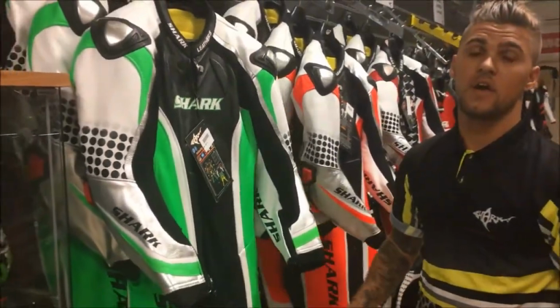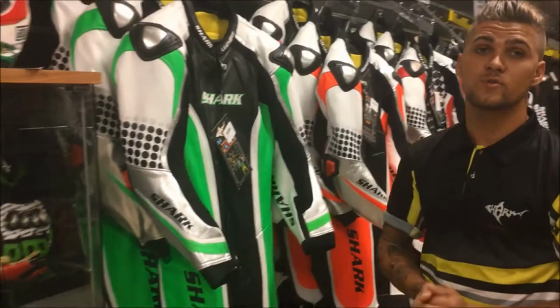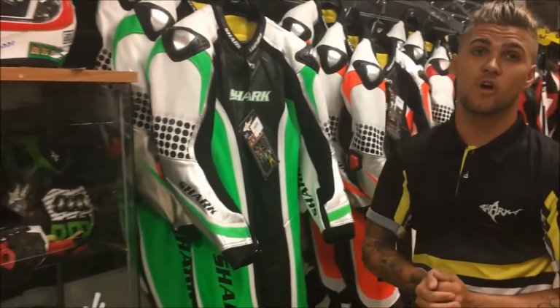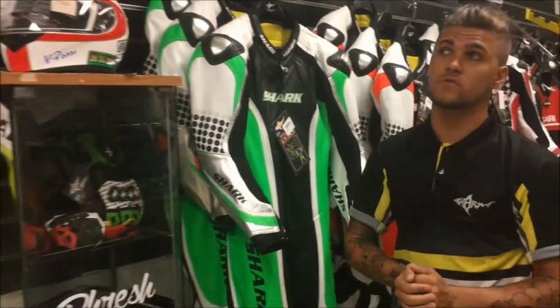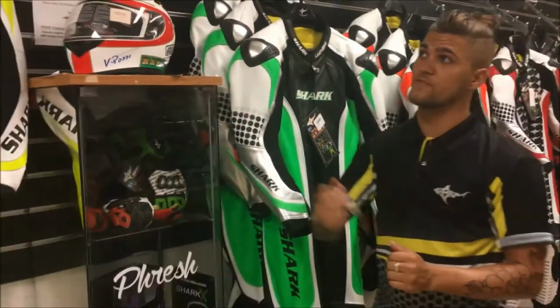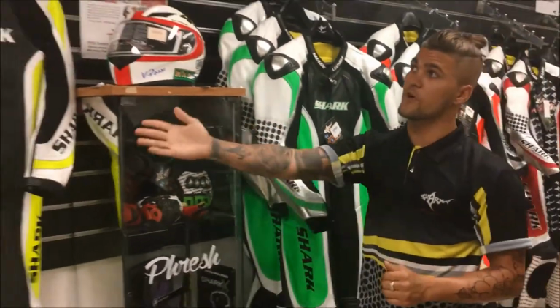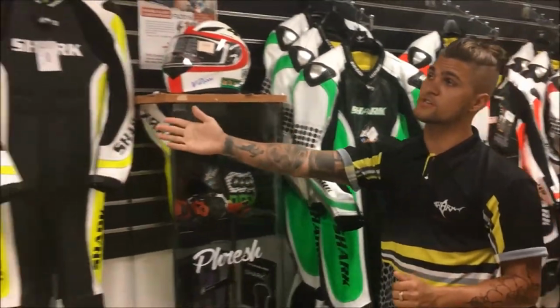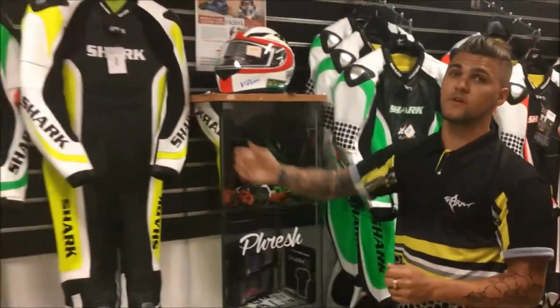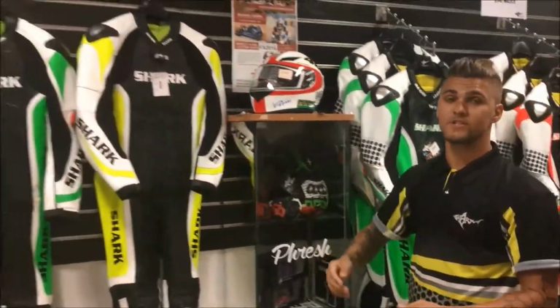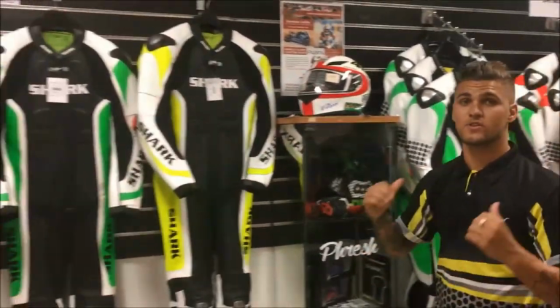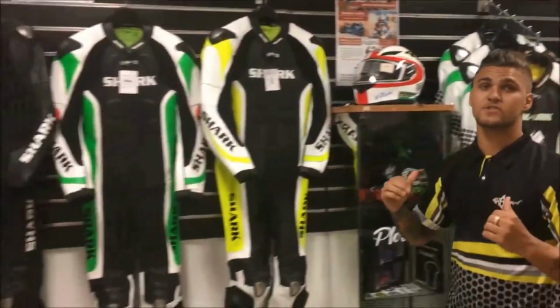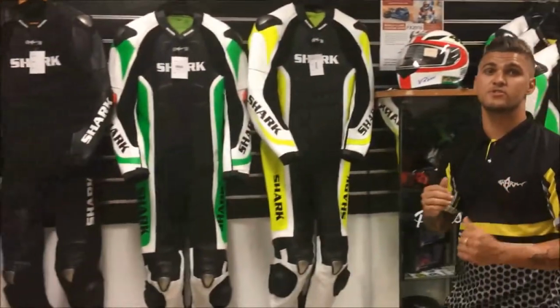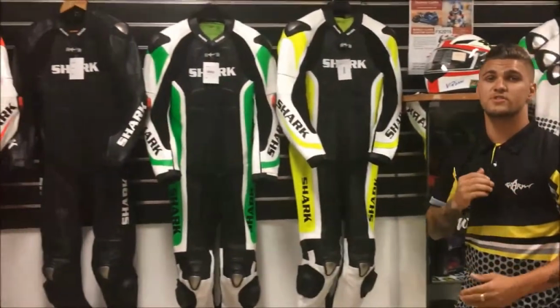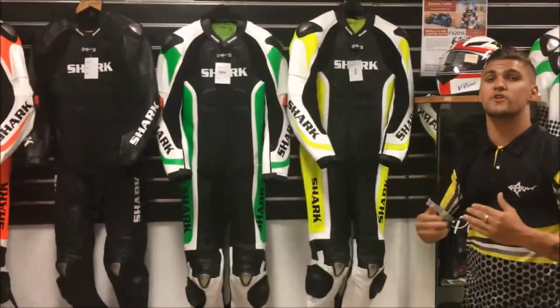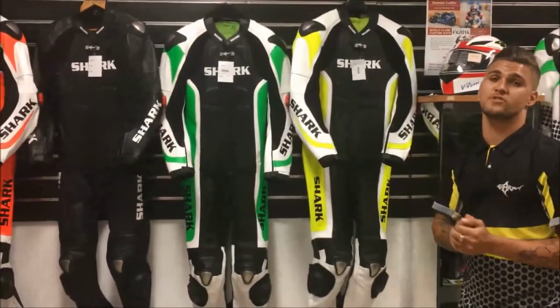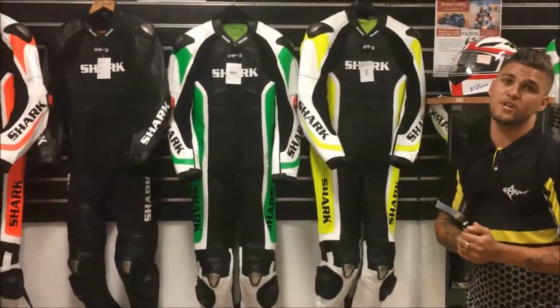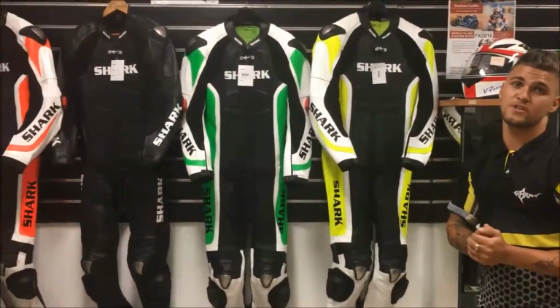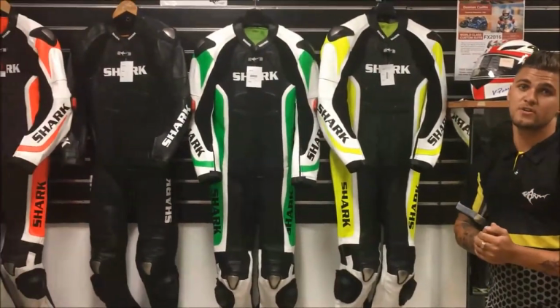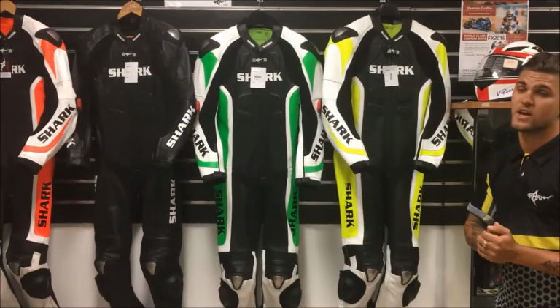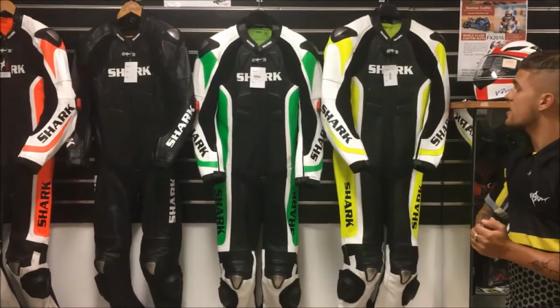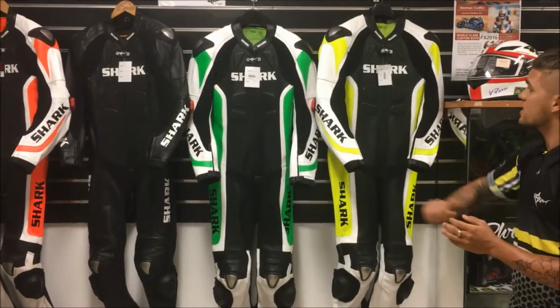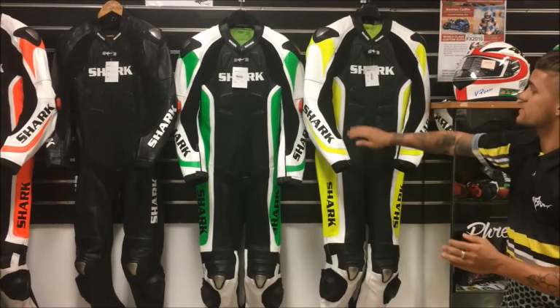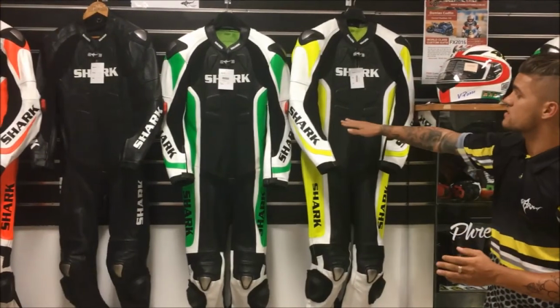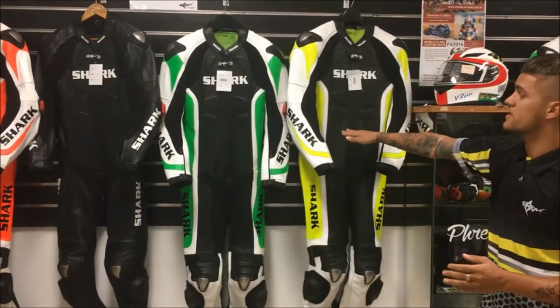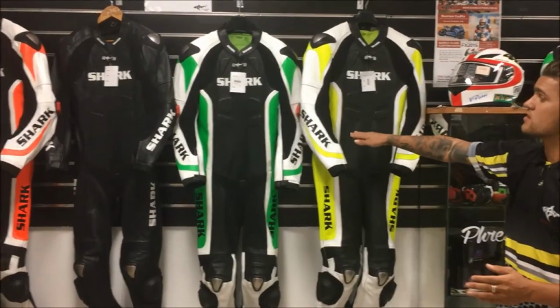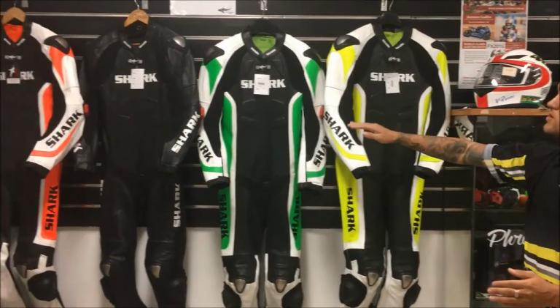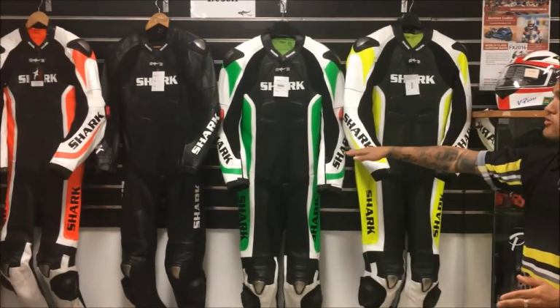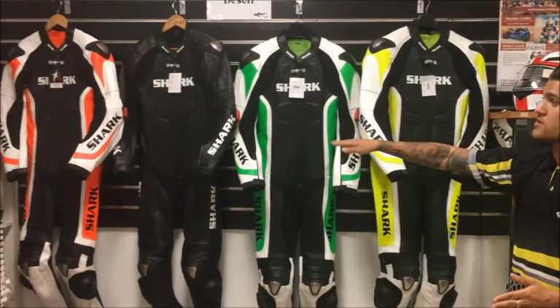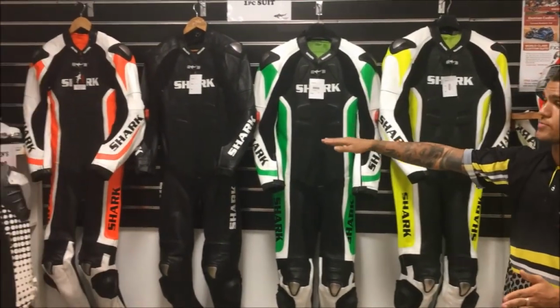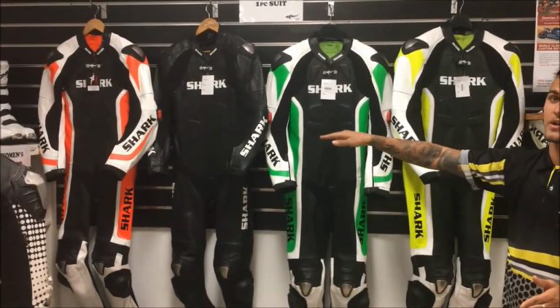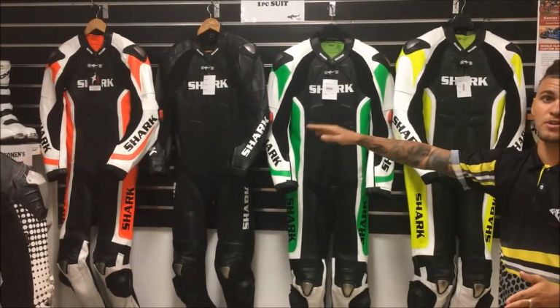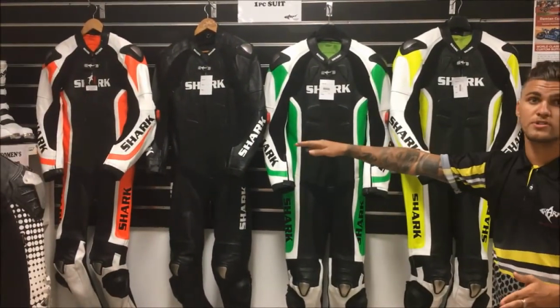Our newest arrival is the Full Focus. It's very similar to the Velocity suit, just with a few different design changes. You can see our variety of colours — yellow, green, black, and orange.